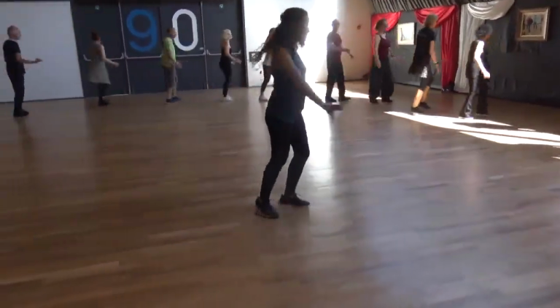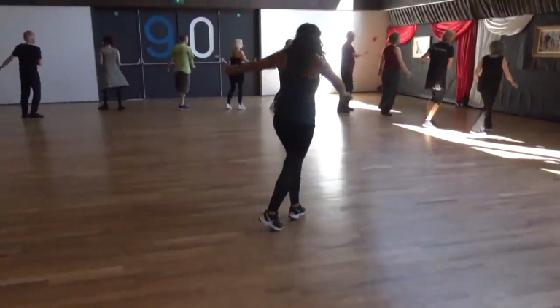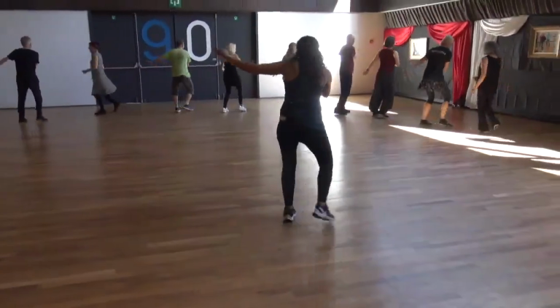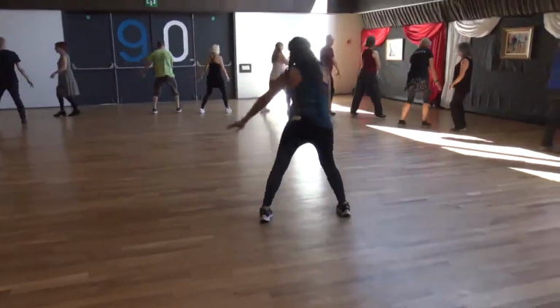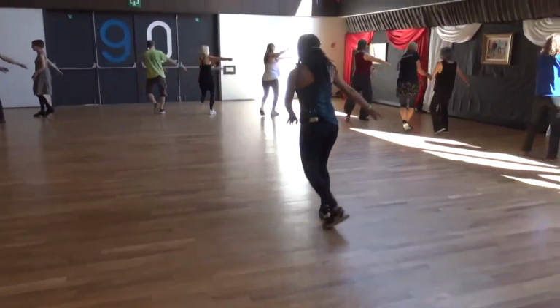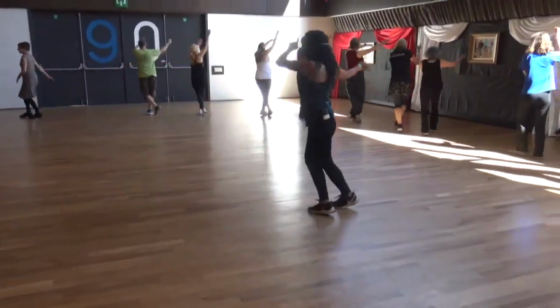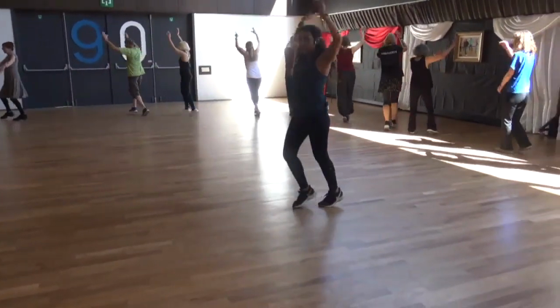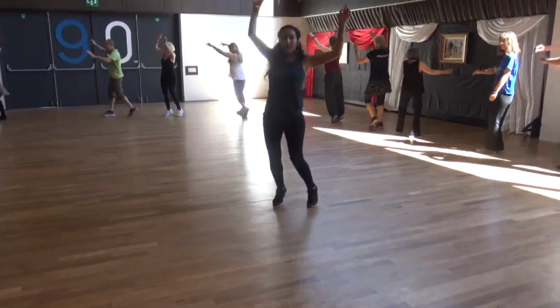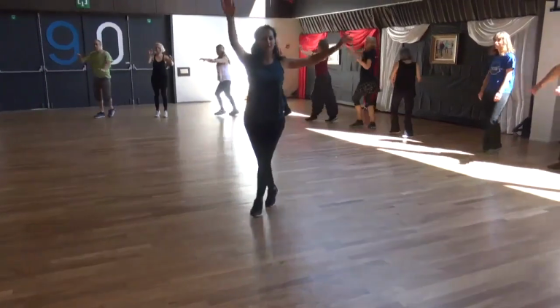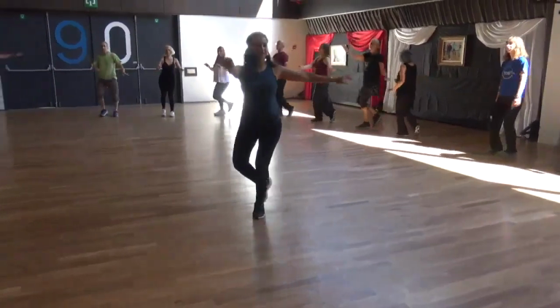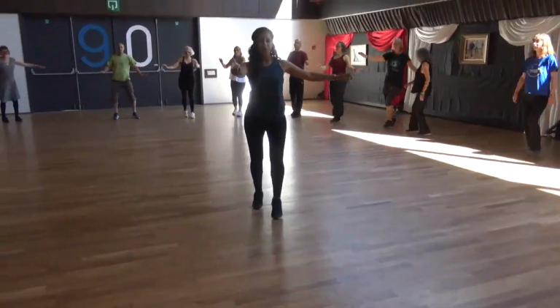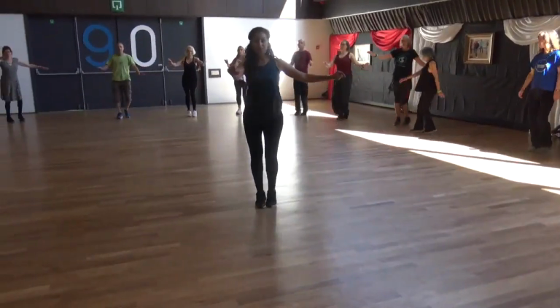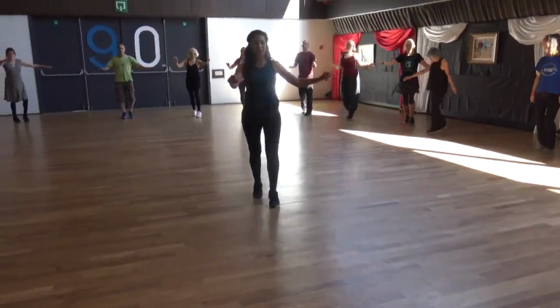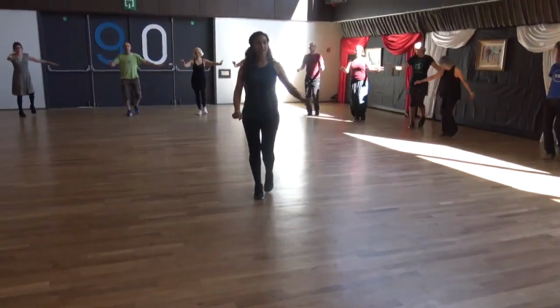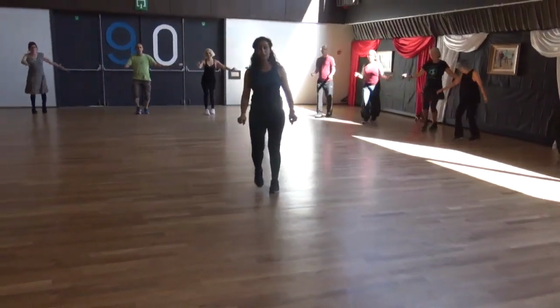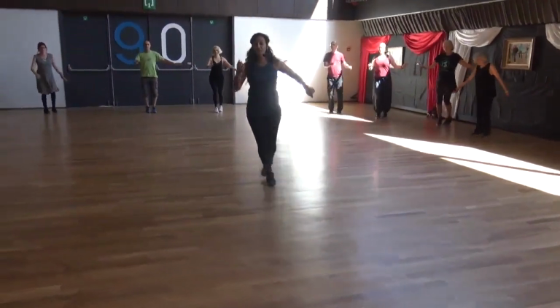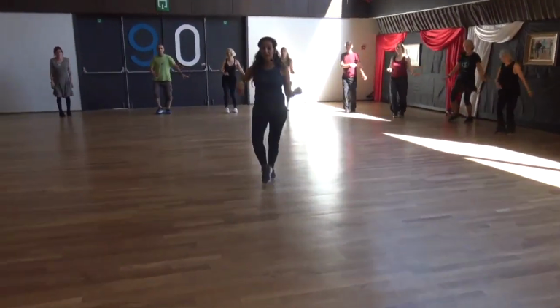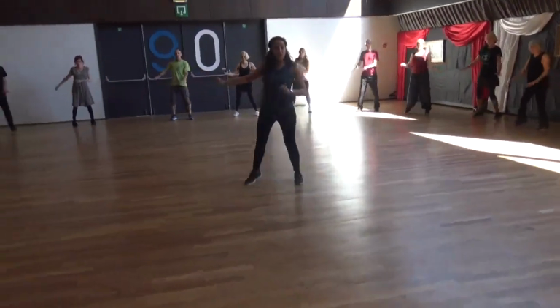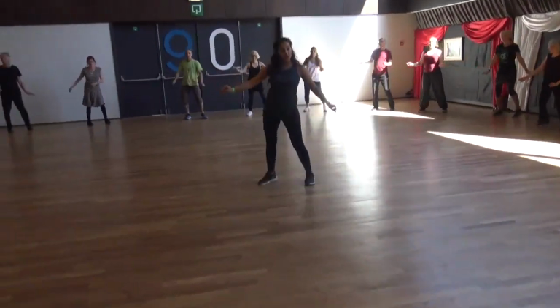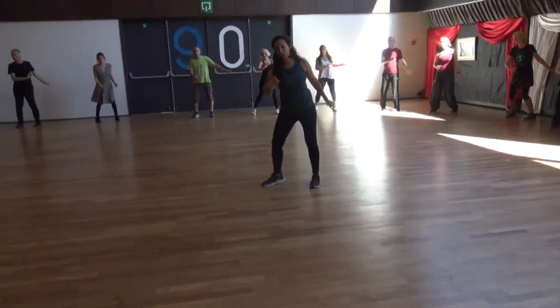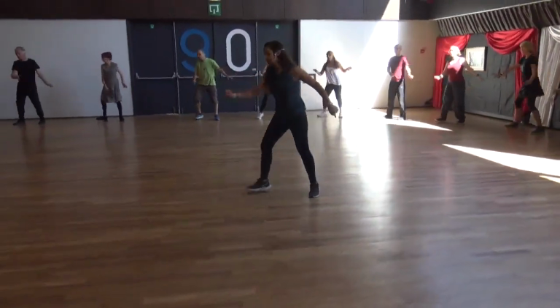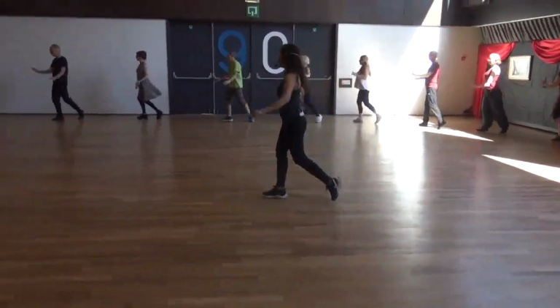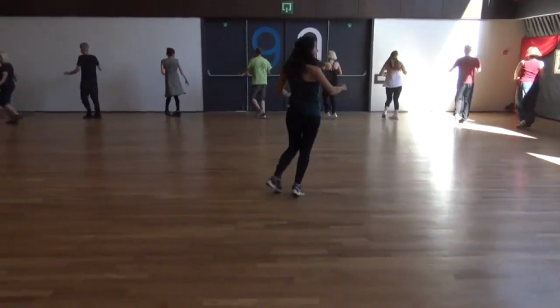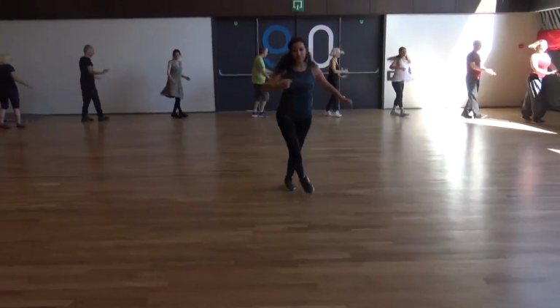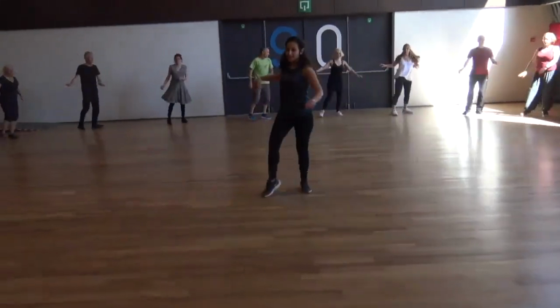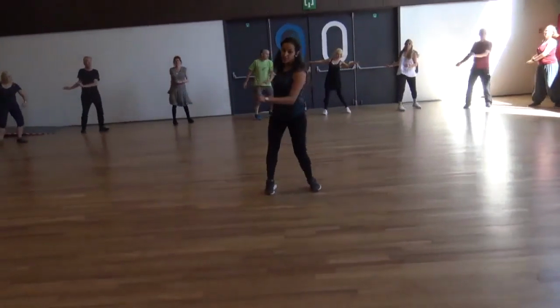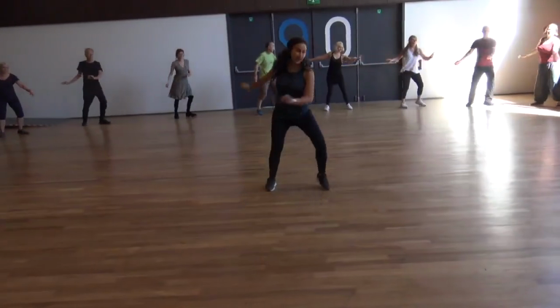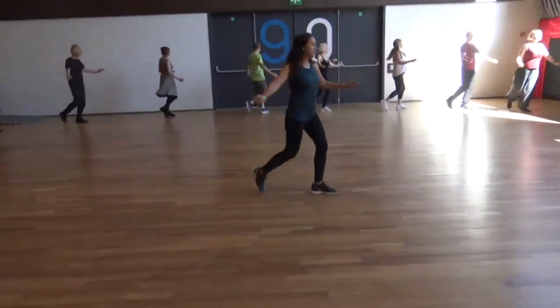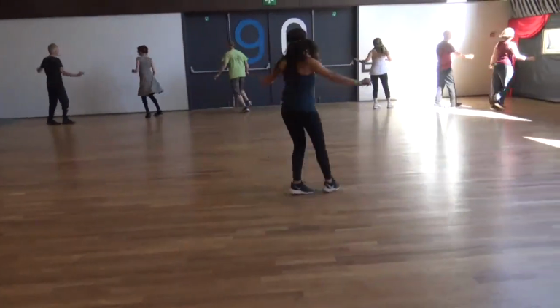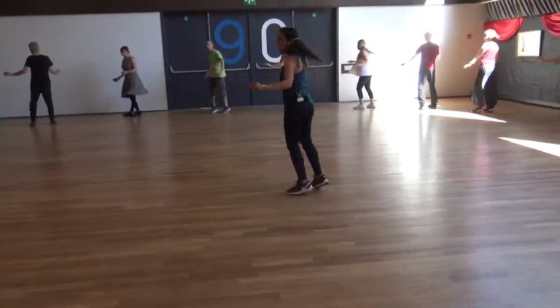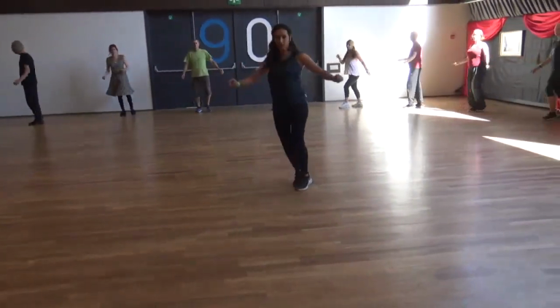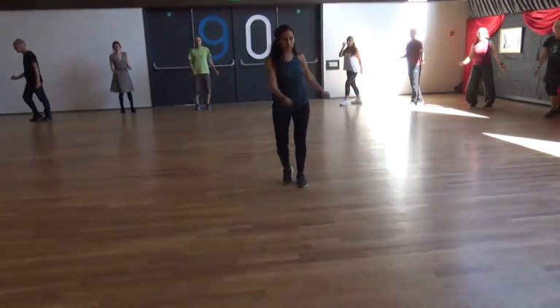Once again, facing in. Right, cha-cha, left, cha-cha. Sway, sway, turn. Sway, turn. Three and four.